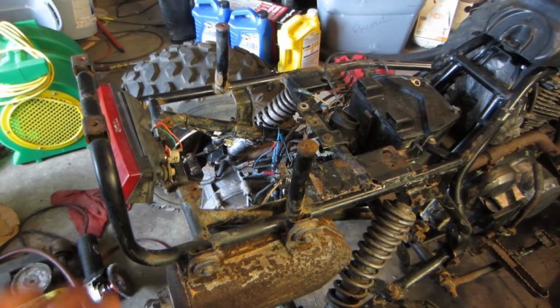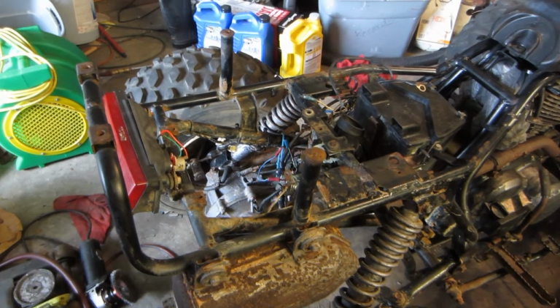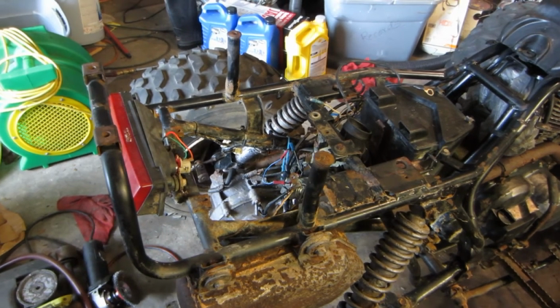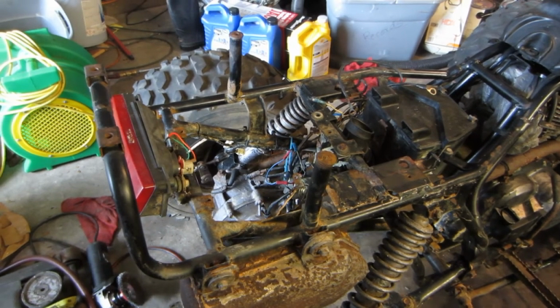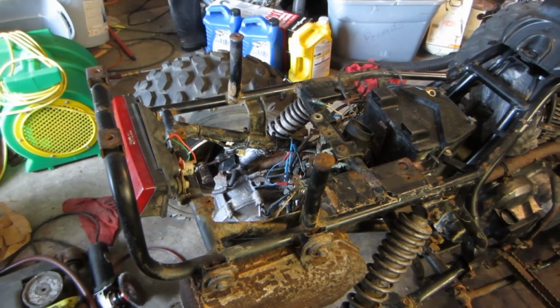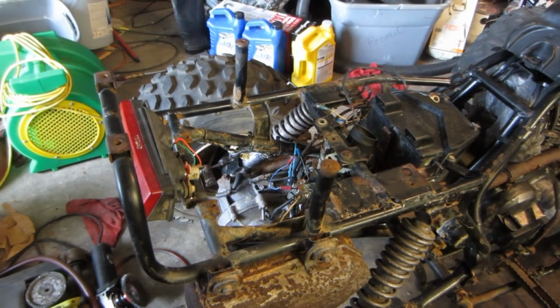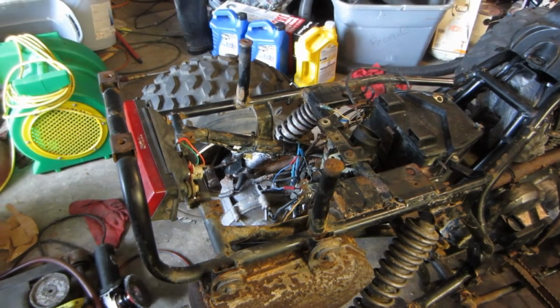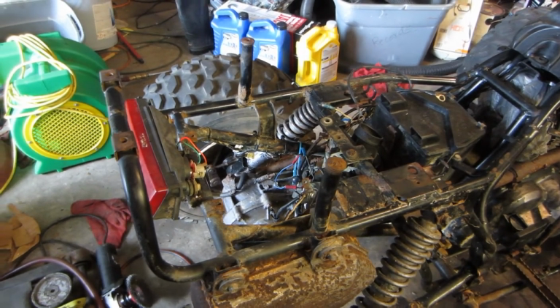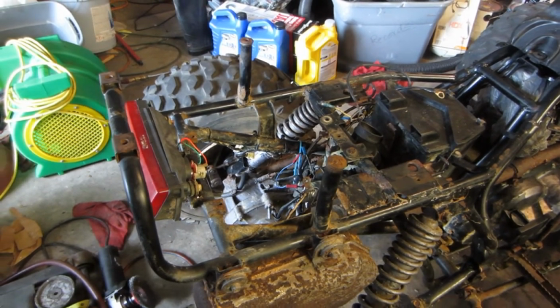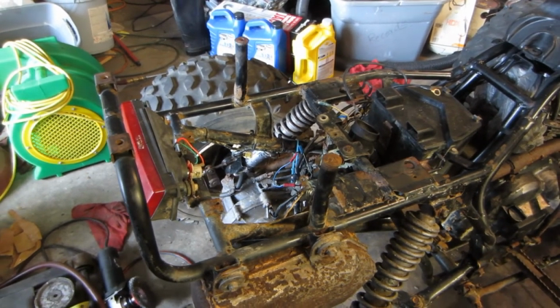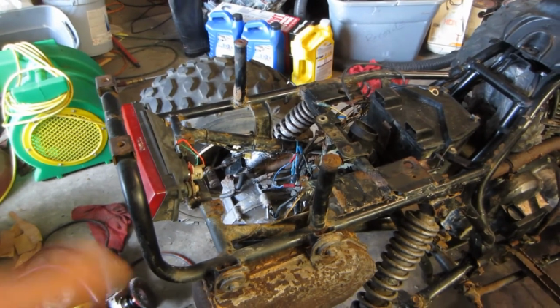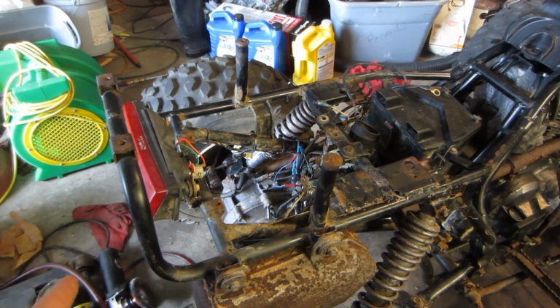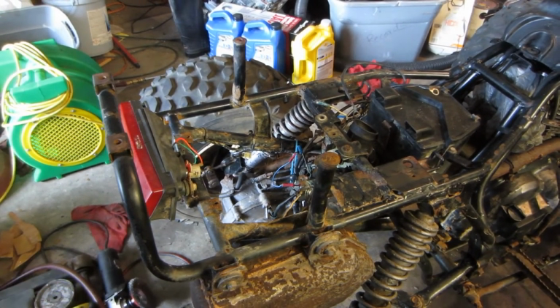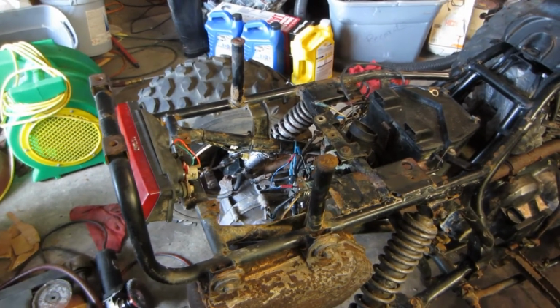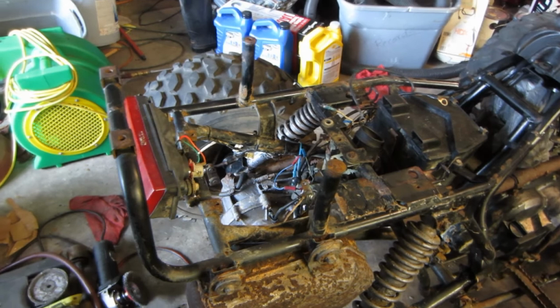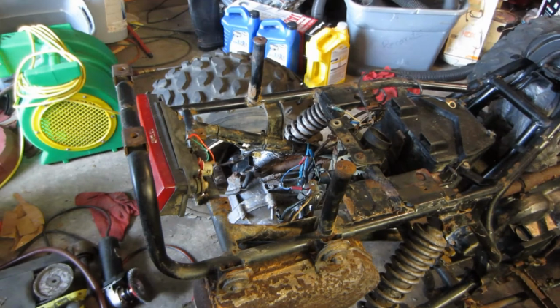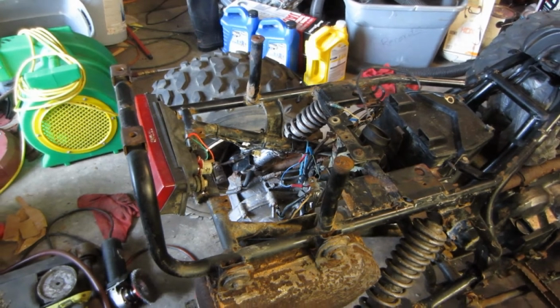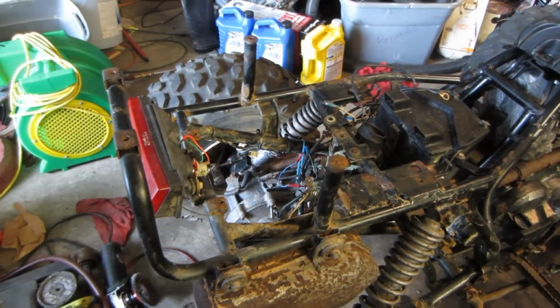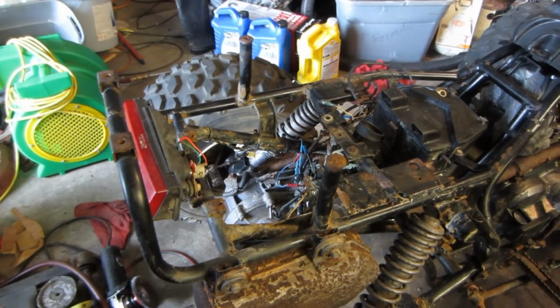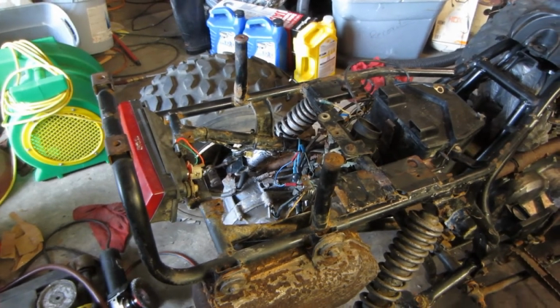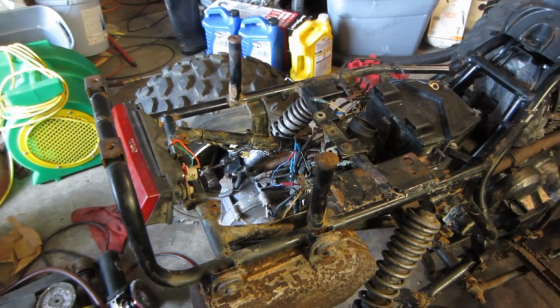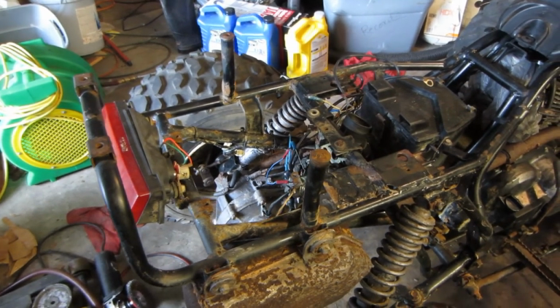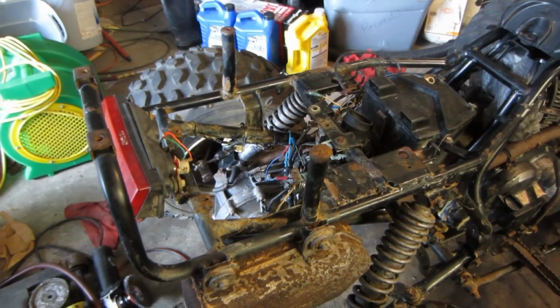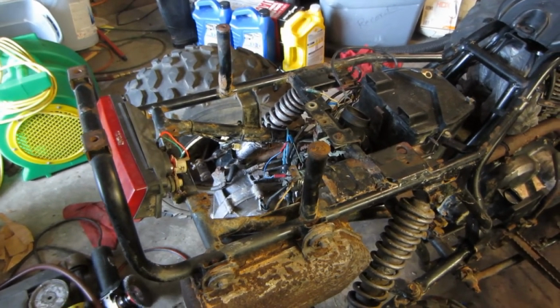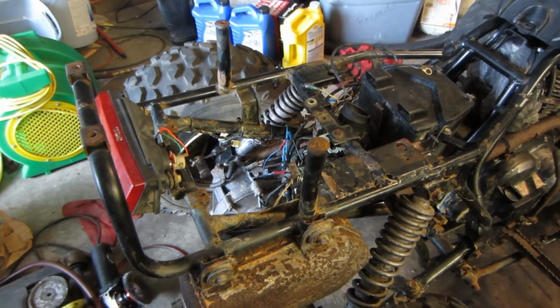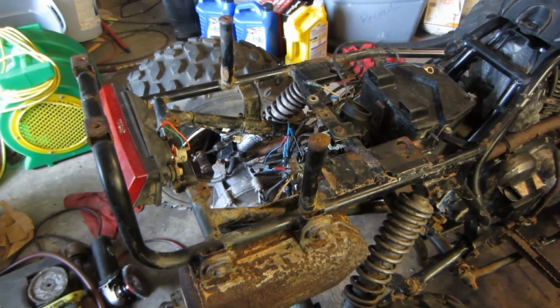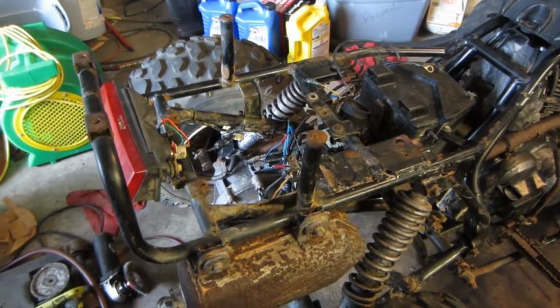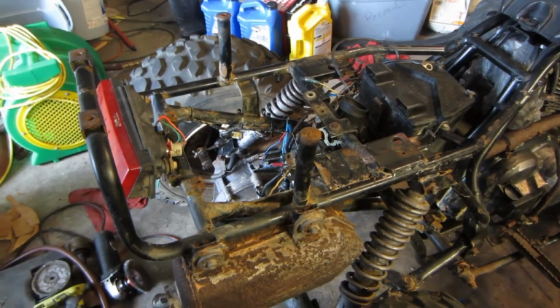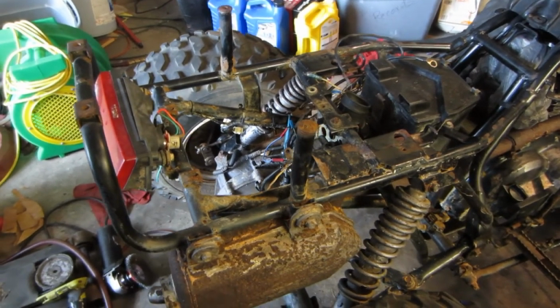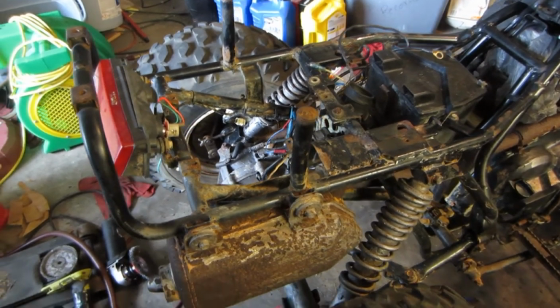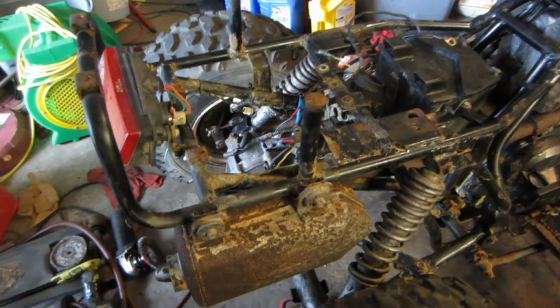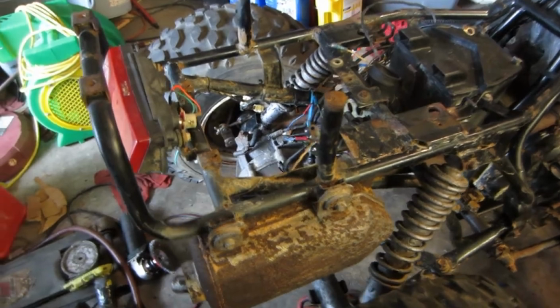I will definitely need to flush that differential again. I already needed to do it before, but even more so now because in addition to the mud and the fact that it's probably low on fluid, it also probably has some brake cleaner in there from when I cleaned out the axle tubes.